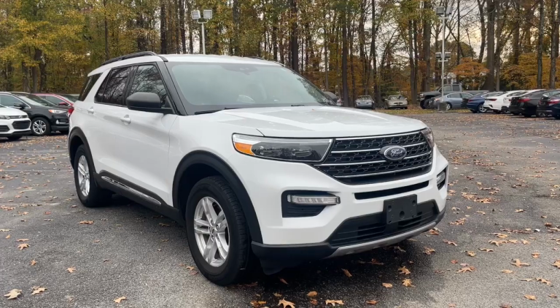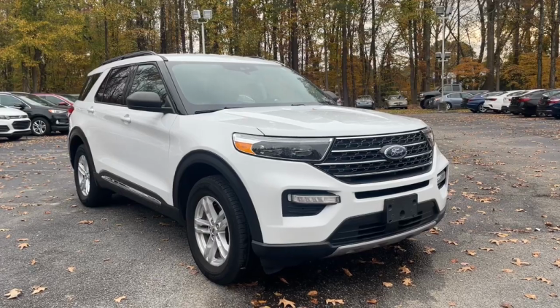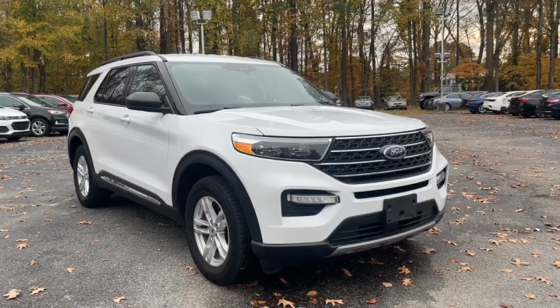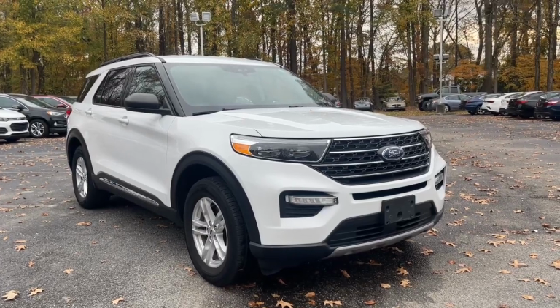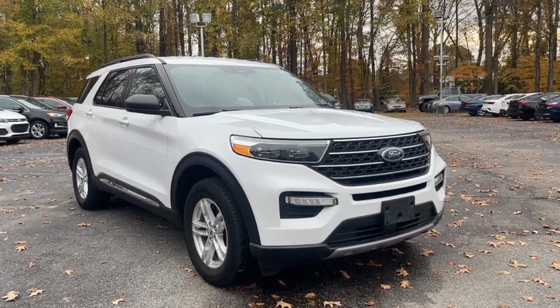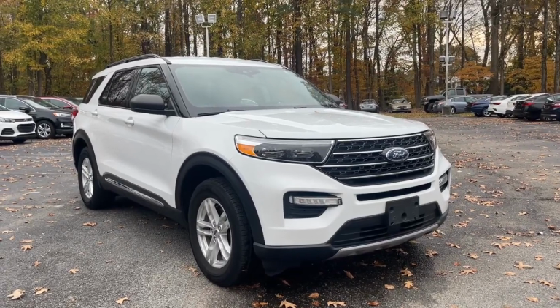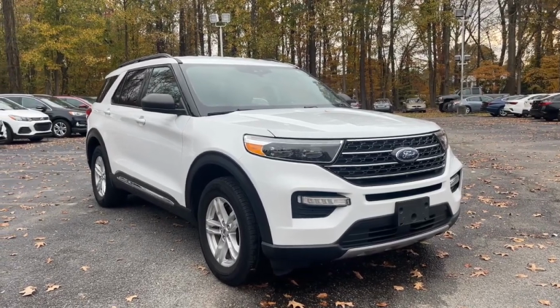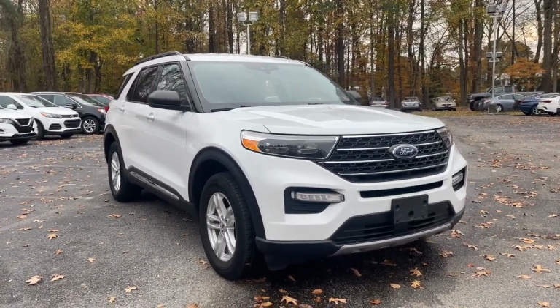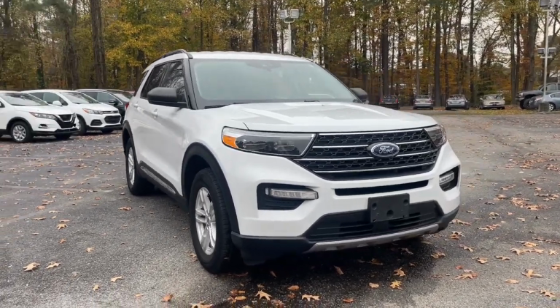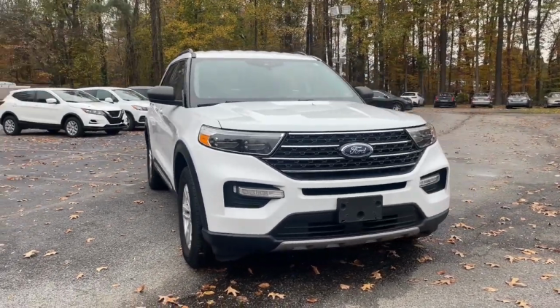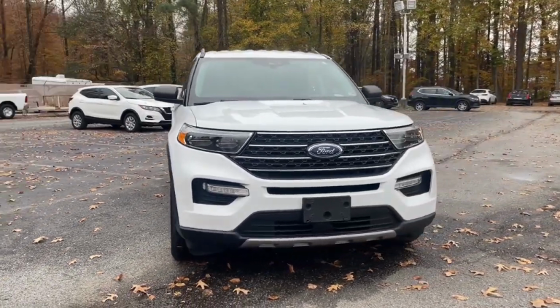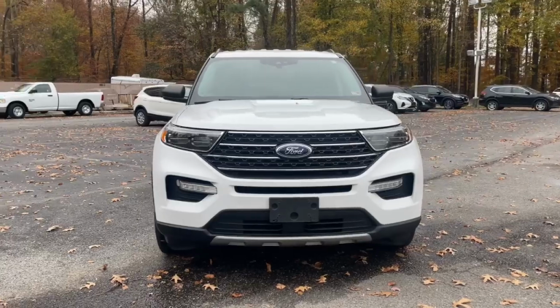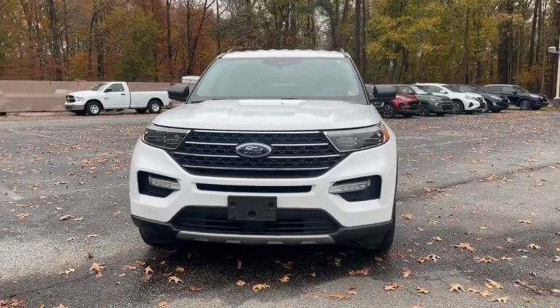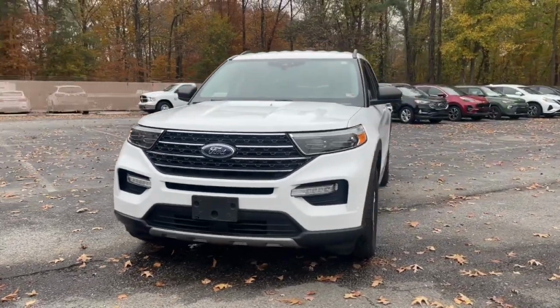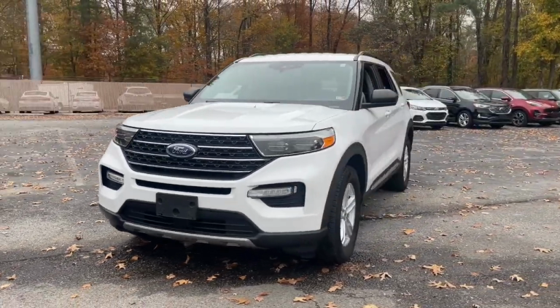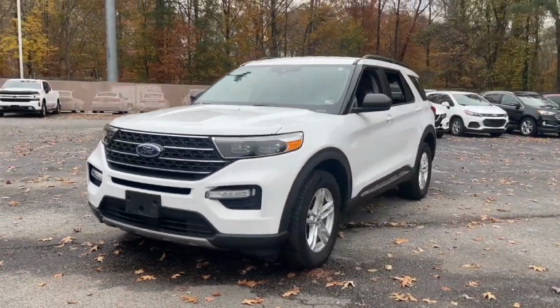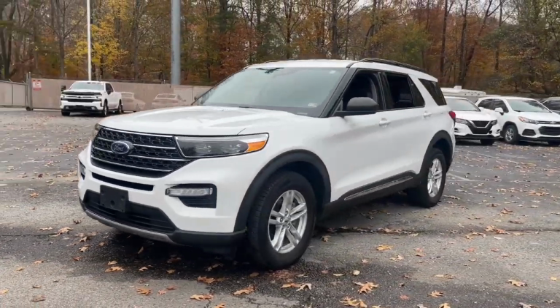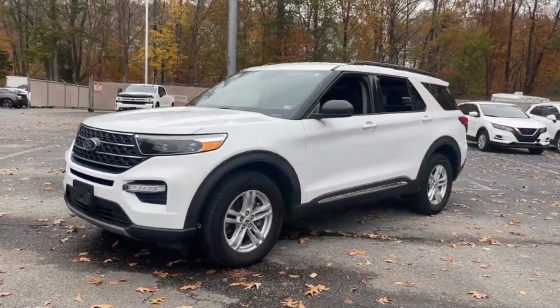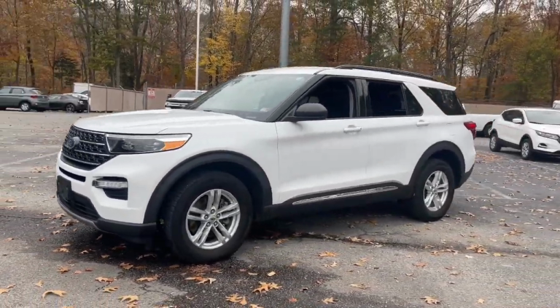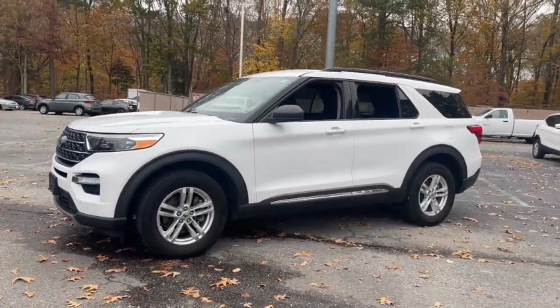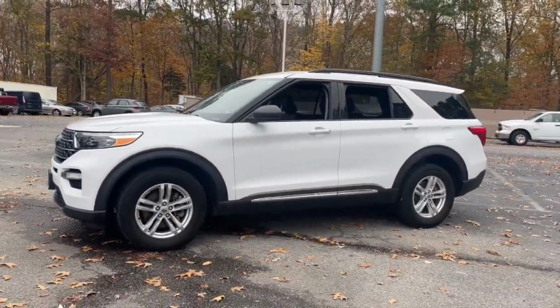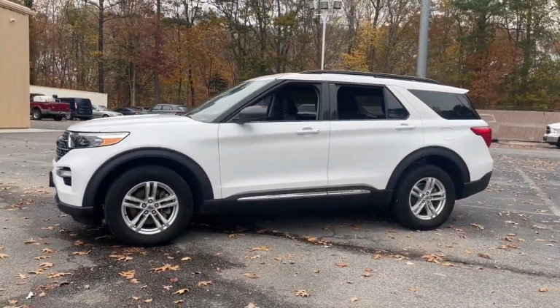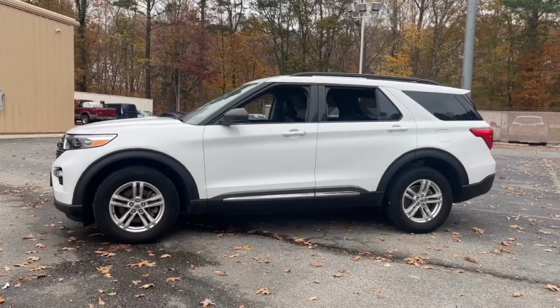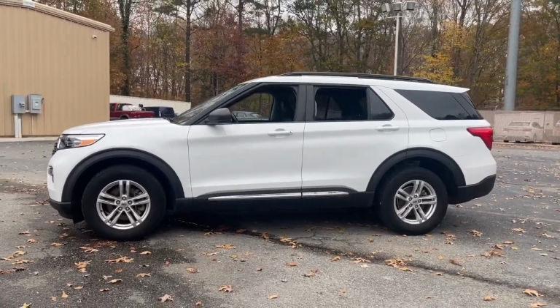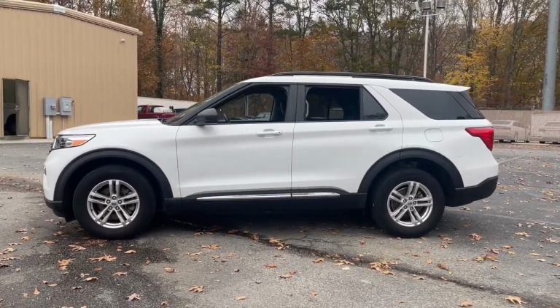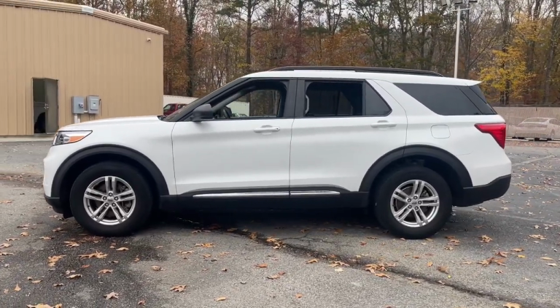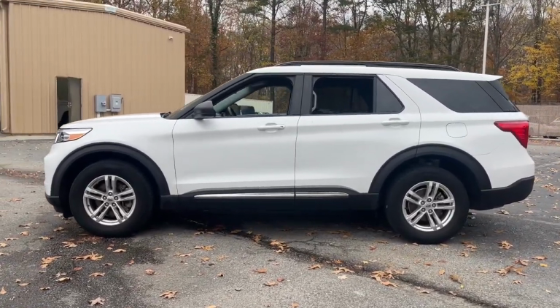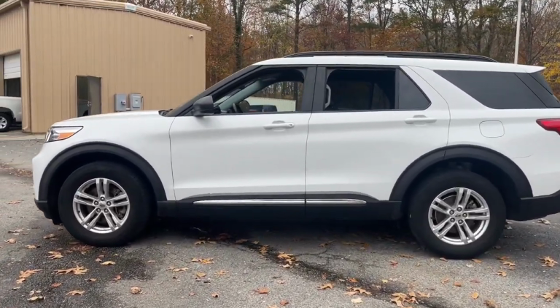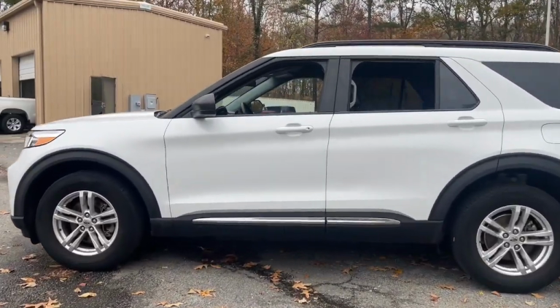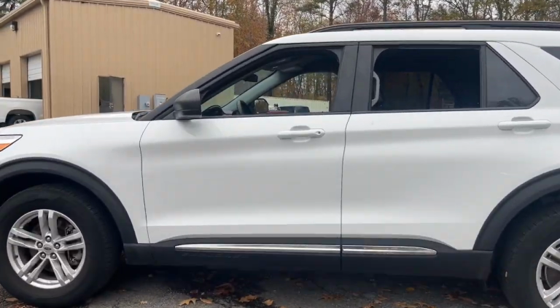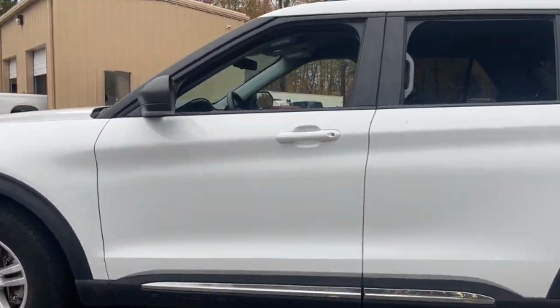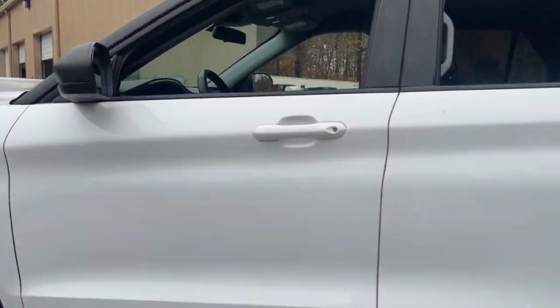Your next car could be the 2020 Ford Explorer. With less than 30,000 miles on the odometer, this vehicle provides excellent value. Take on every project with confidence in this spacious, versatile Explorer.